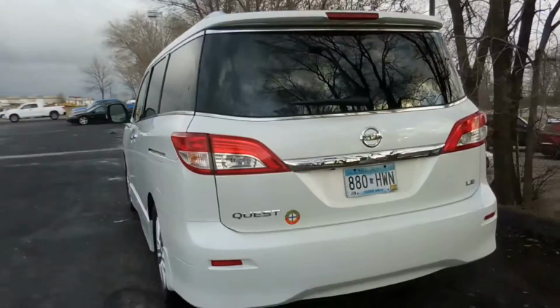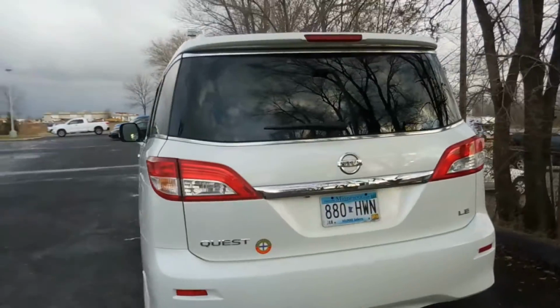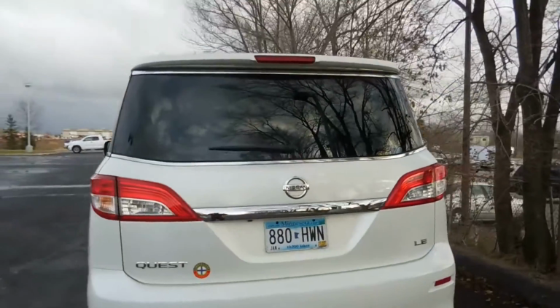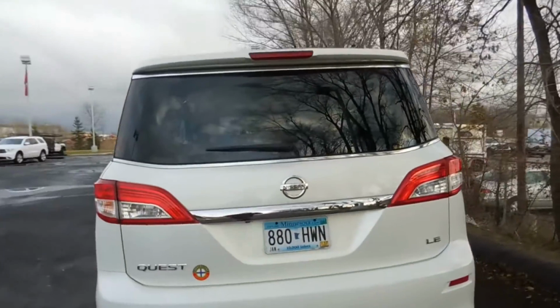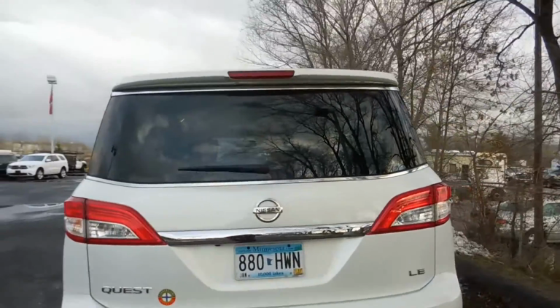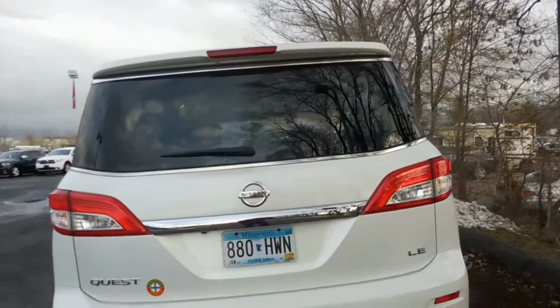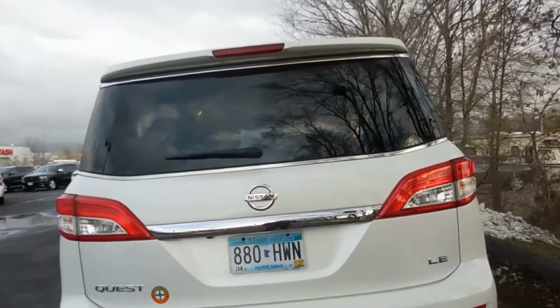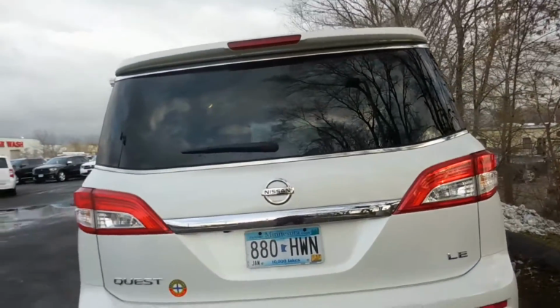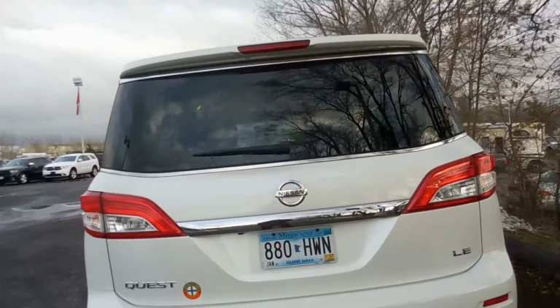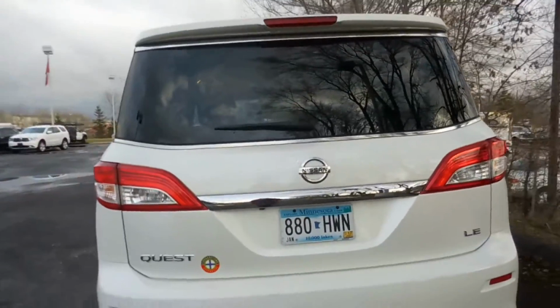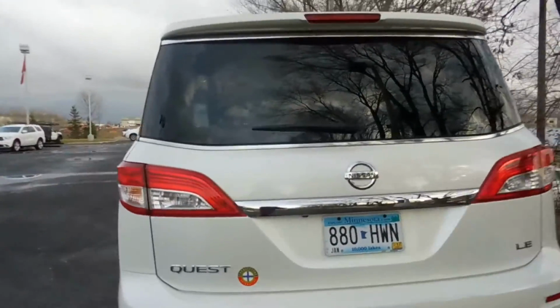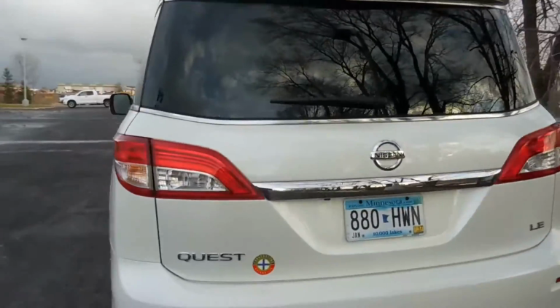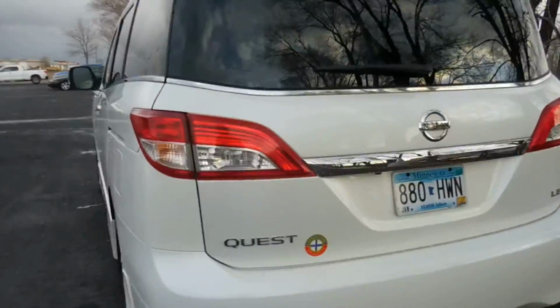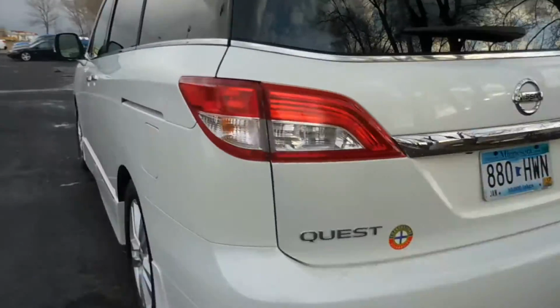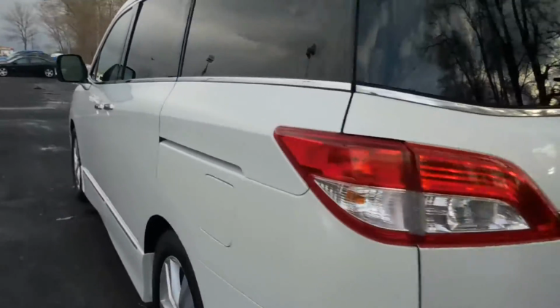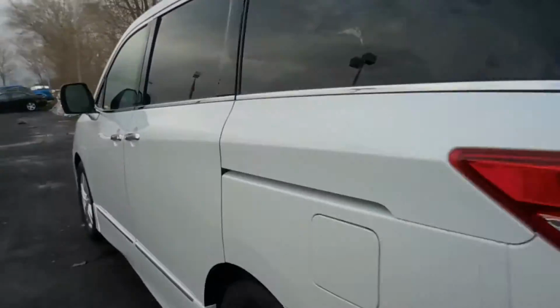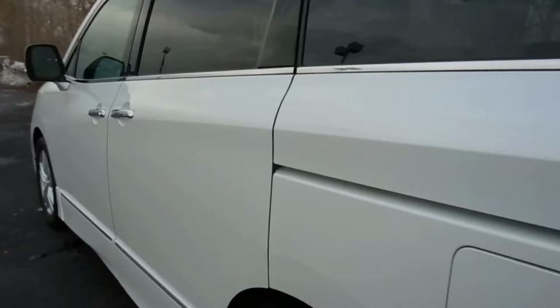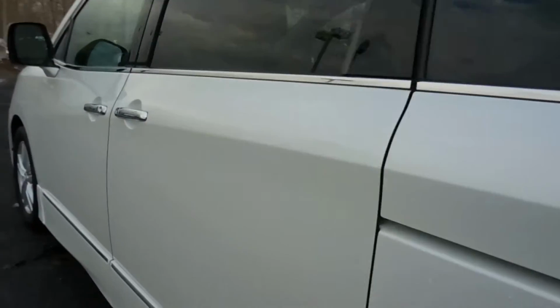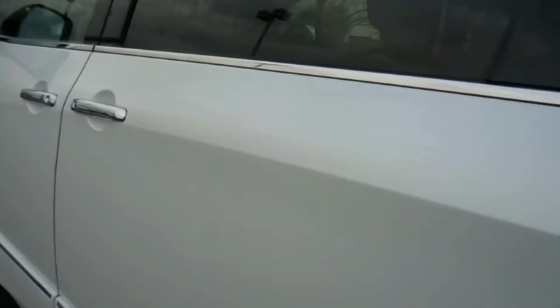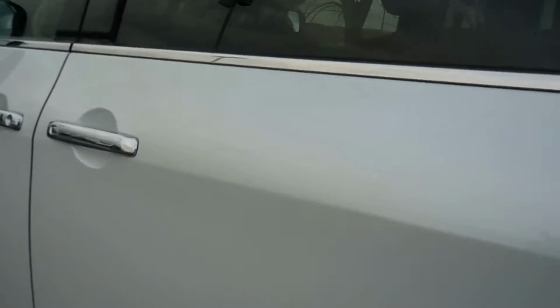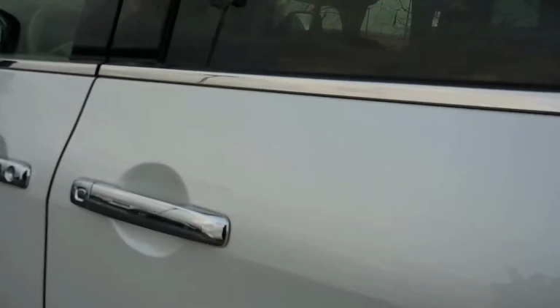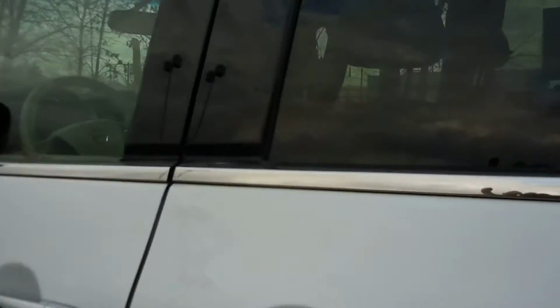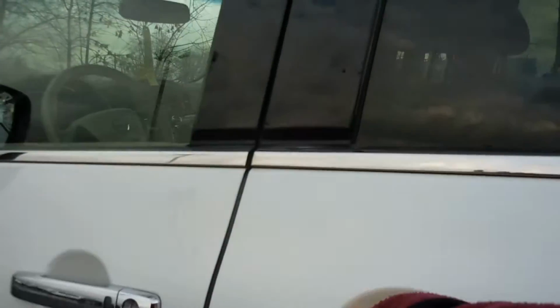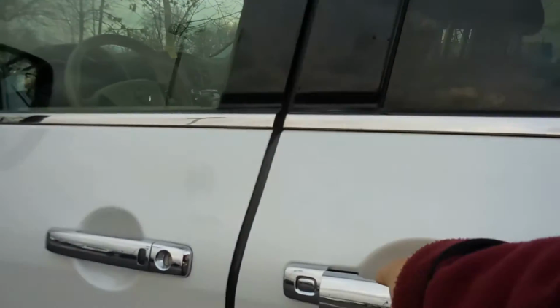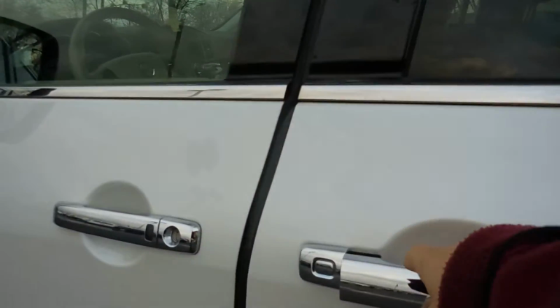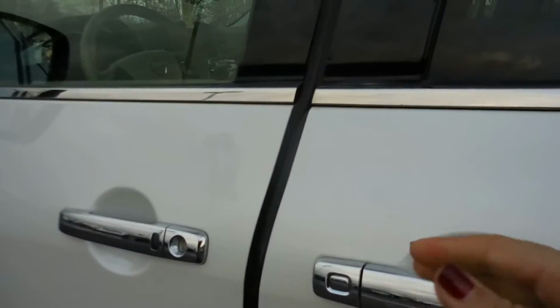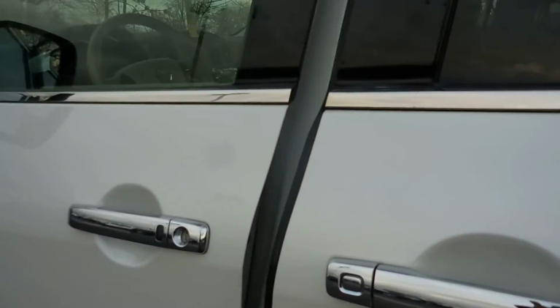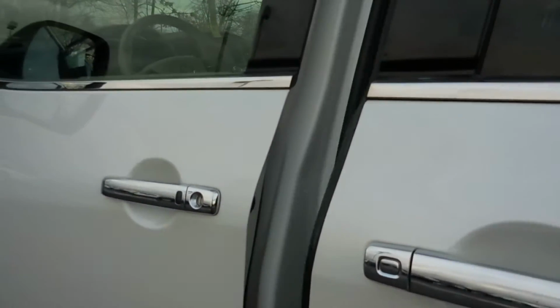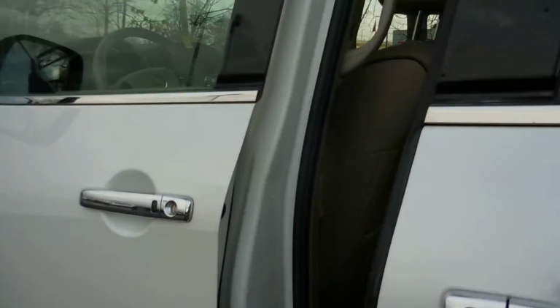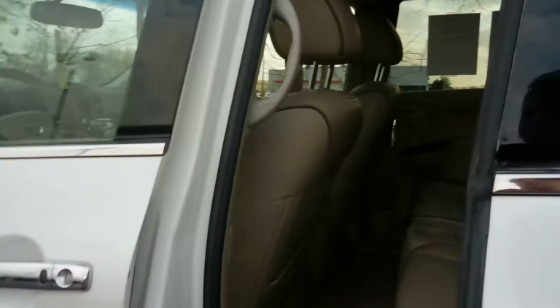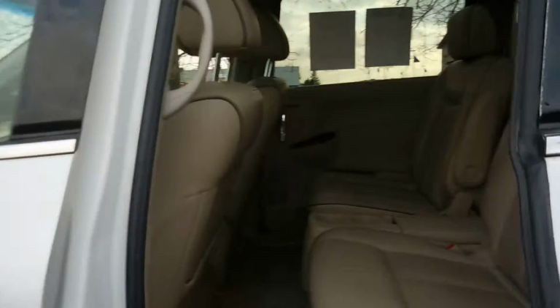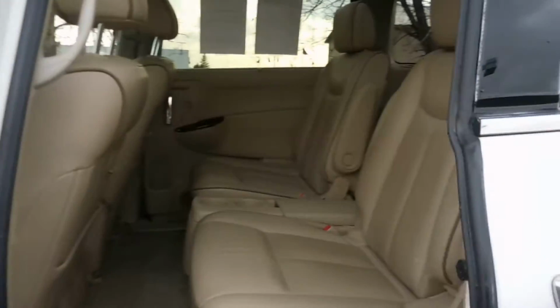Here's a look all around the van. We do have a rearview backup camera there in the back, and then these side doors here are automatic opening and closing.